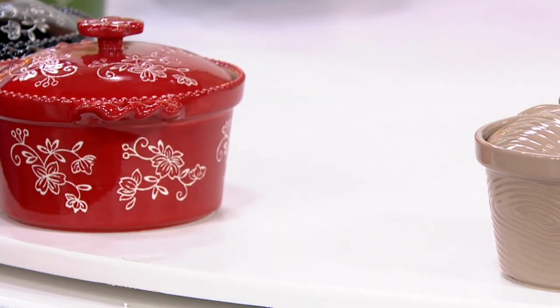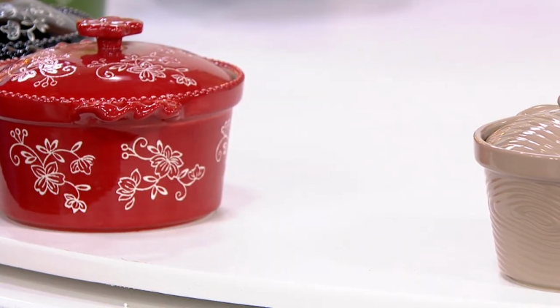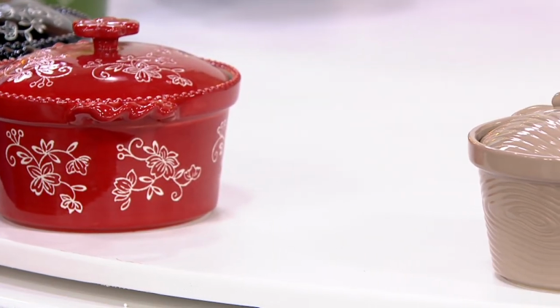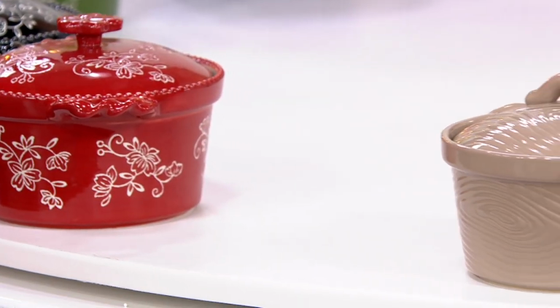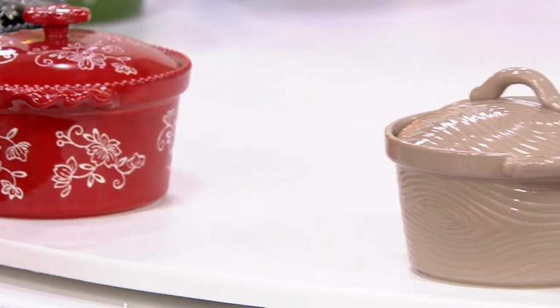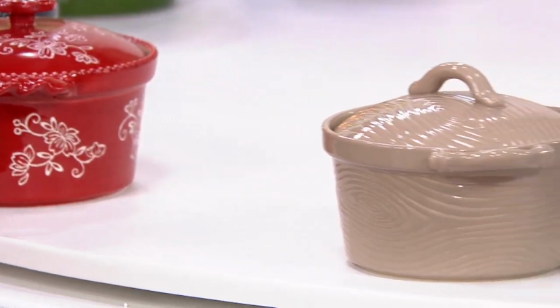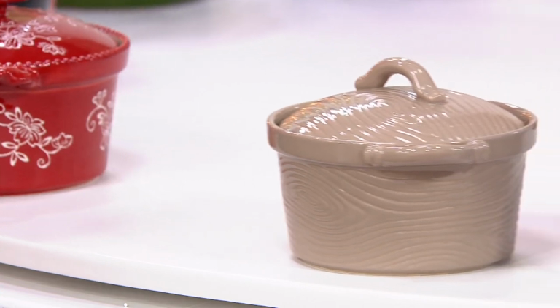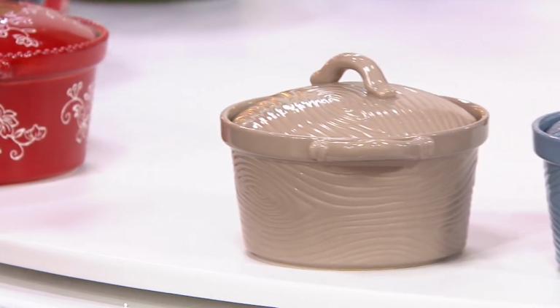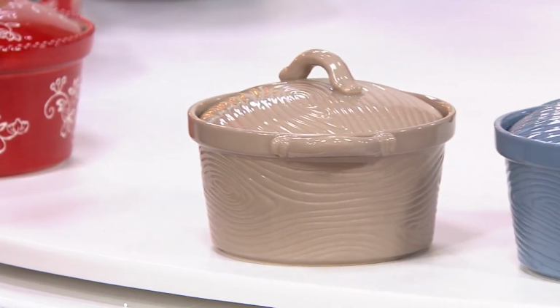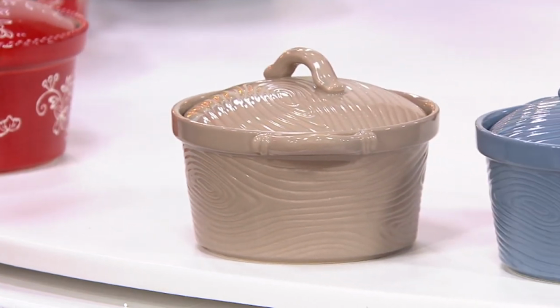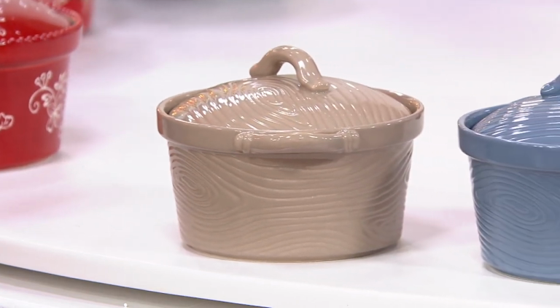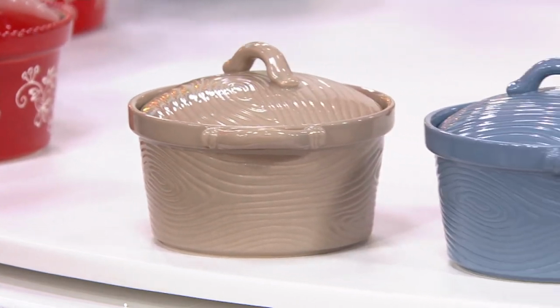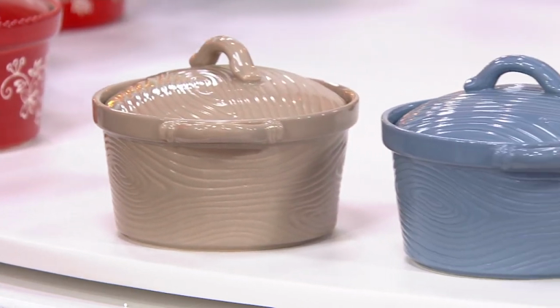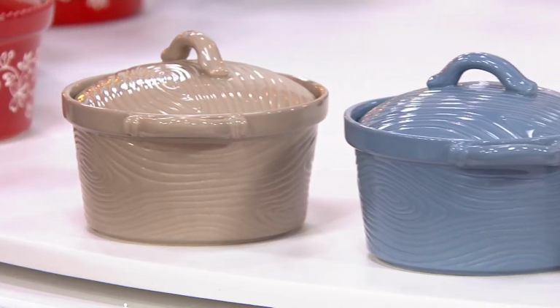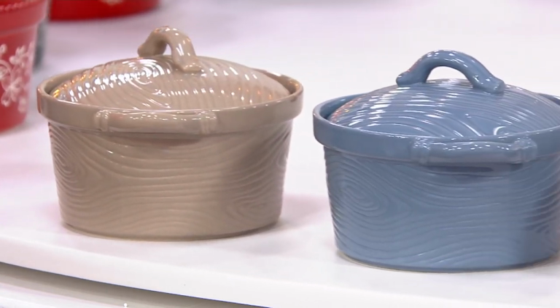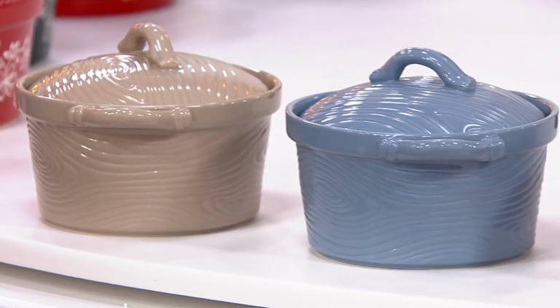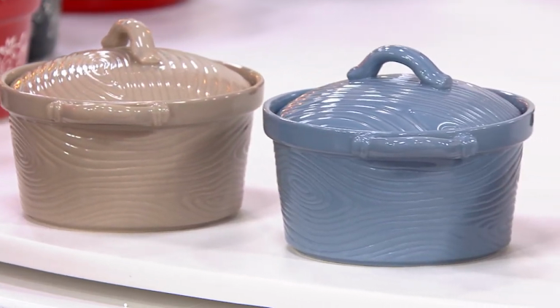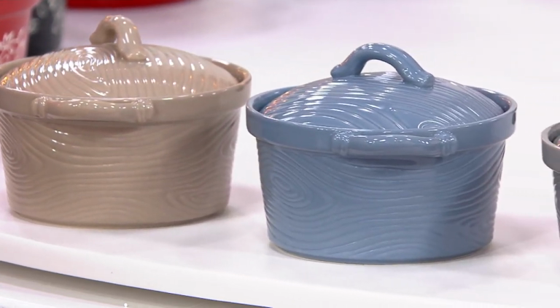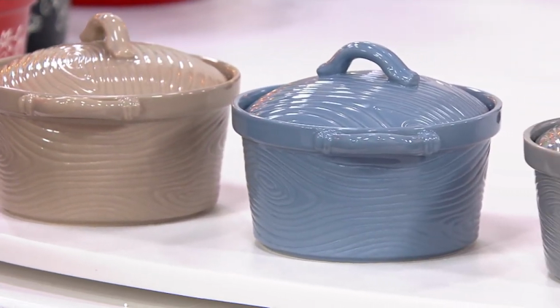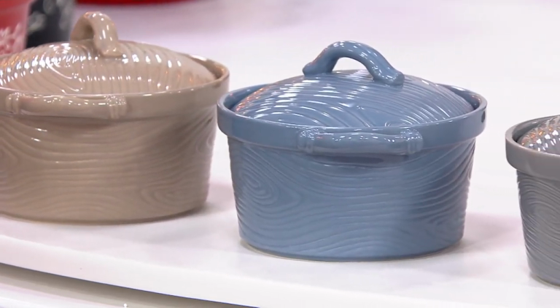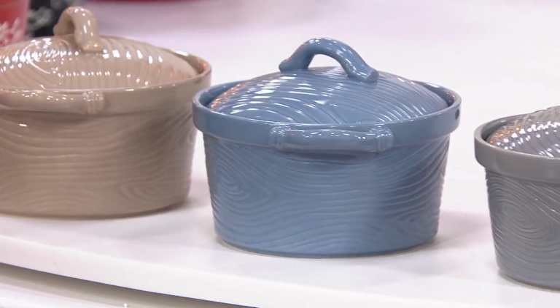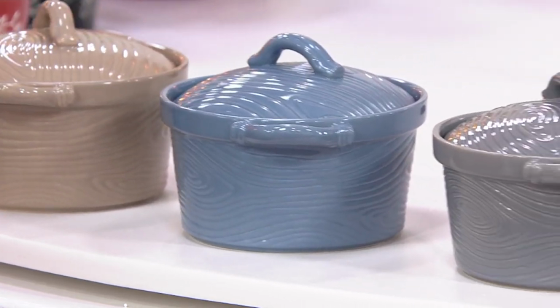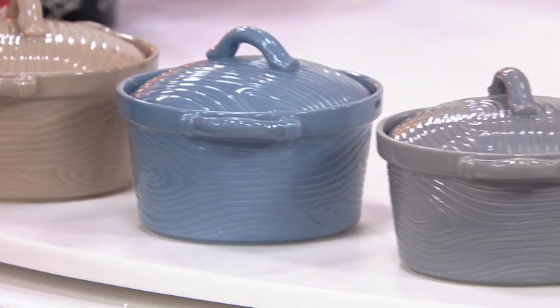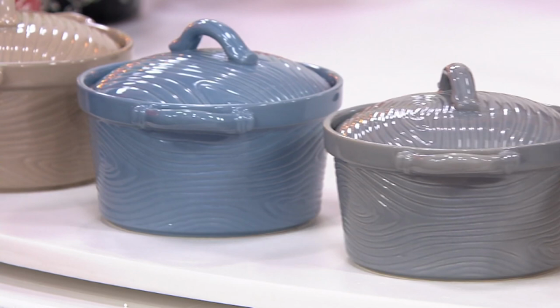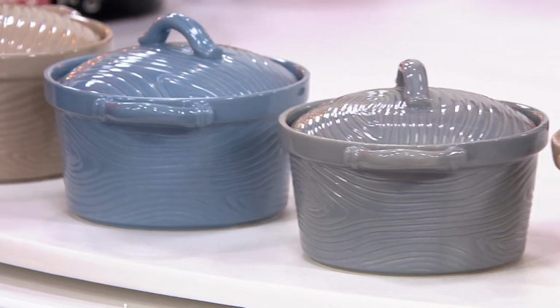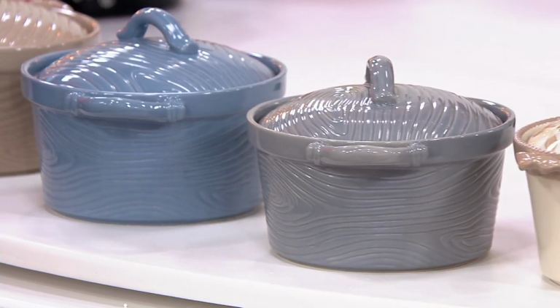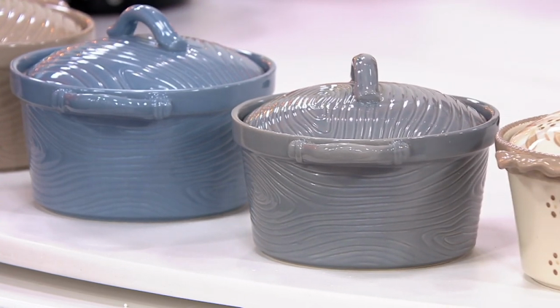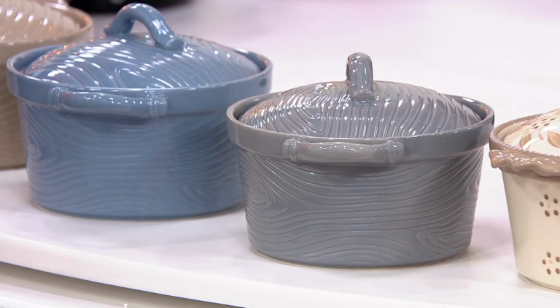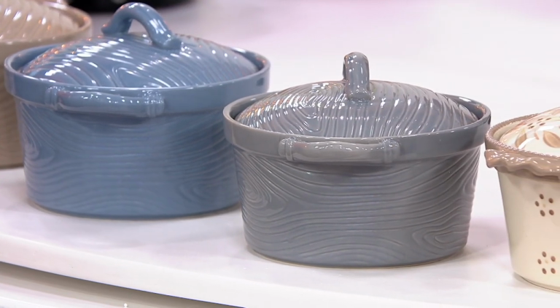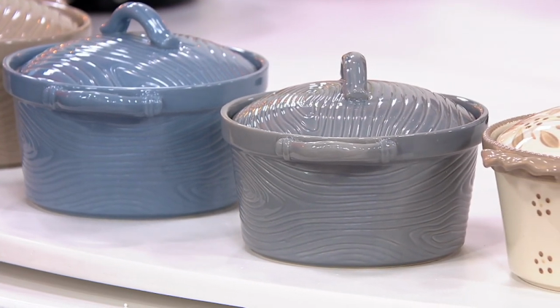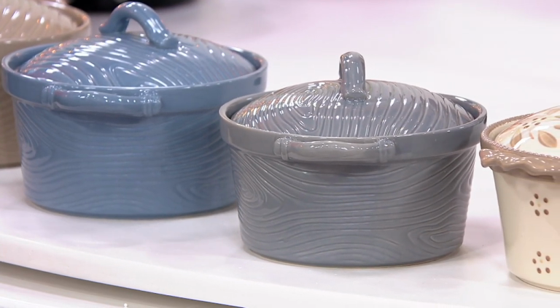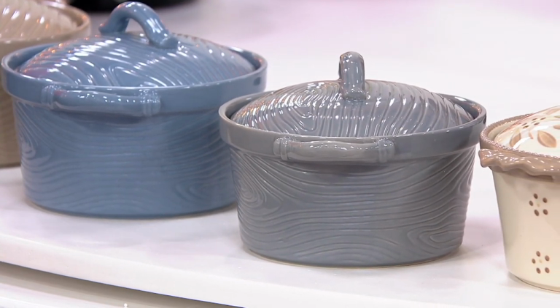Here it is in woodland taupe: 400 remain. Here it is in woodland slate blue: 275. And then the gray in woodland — two dozen left.